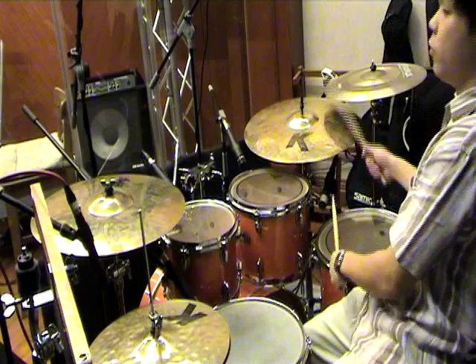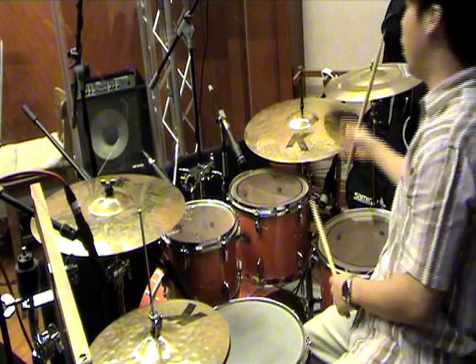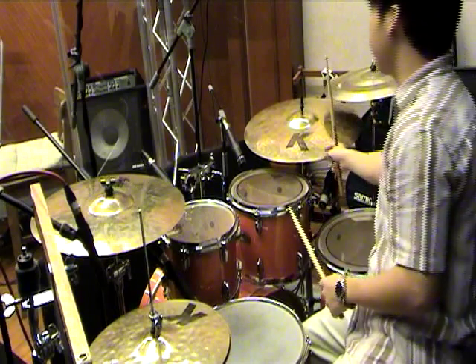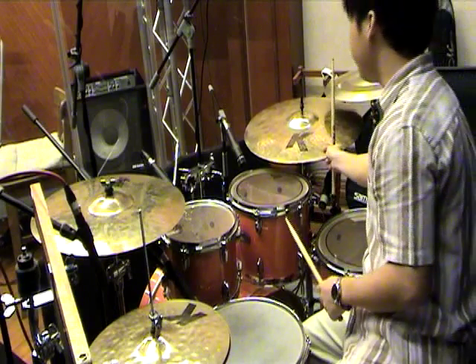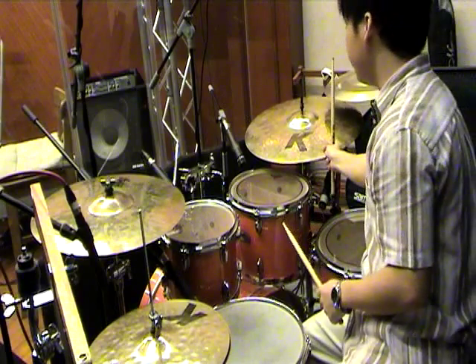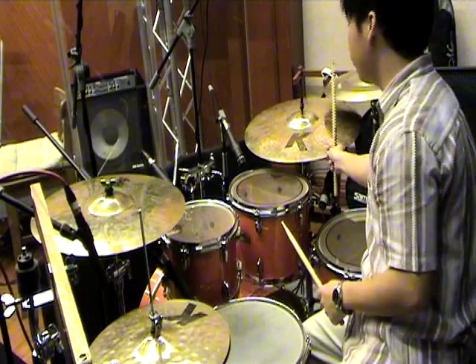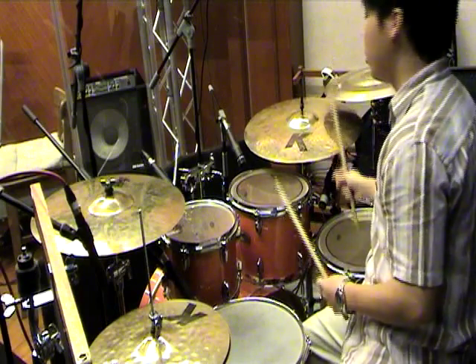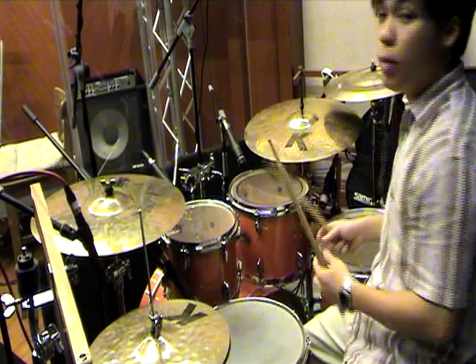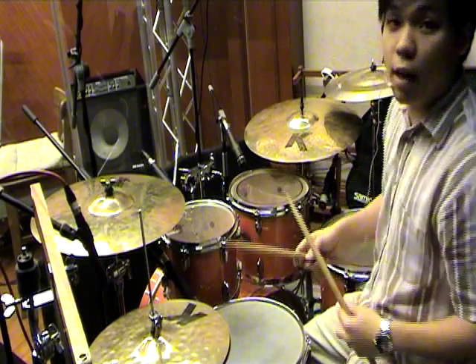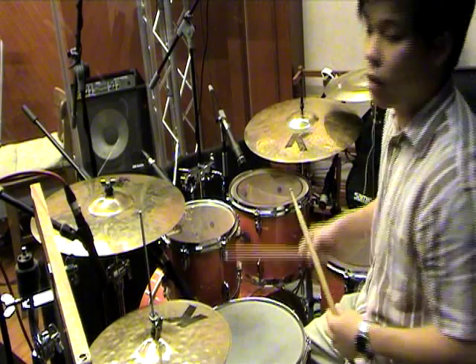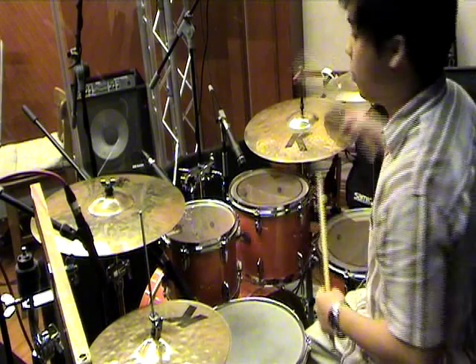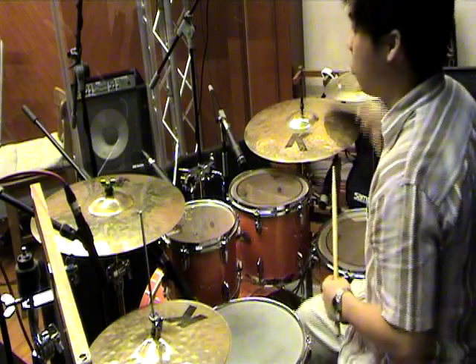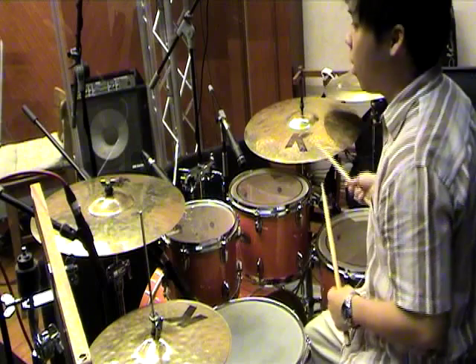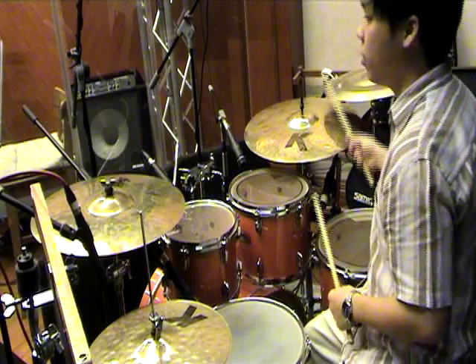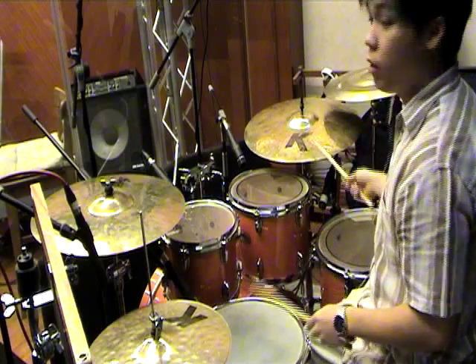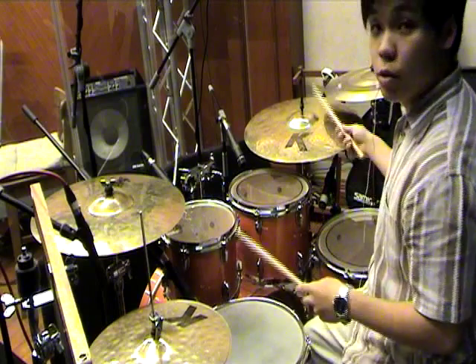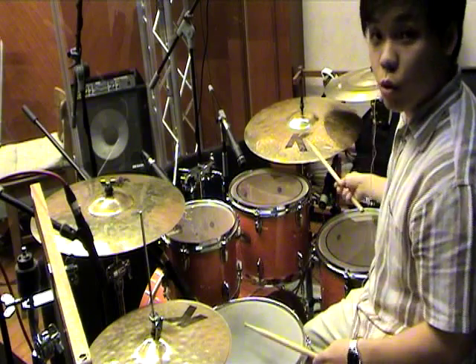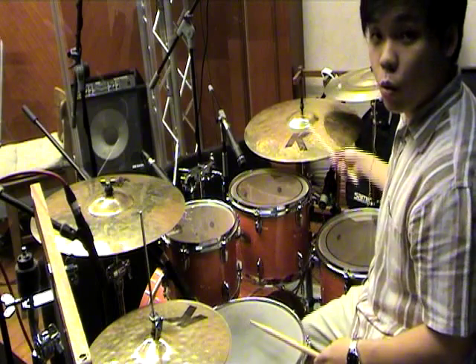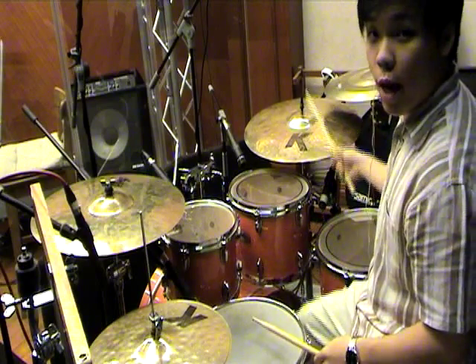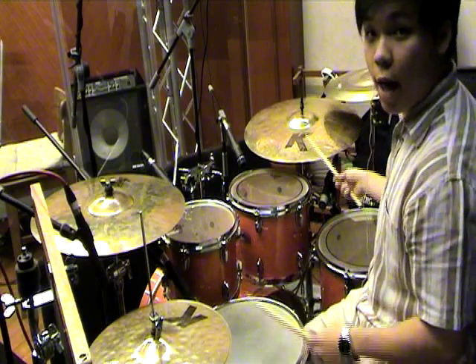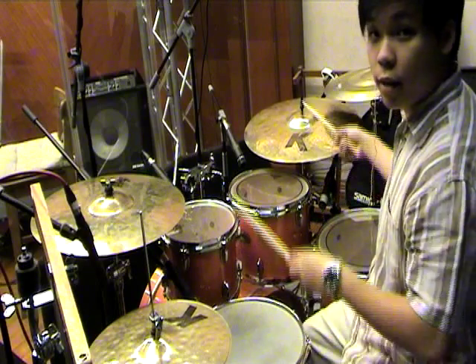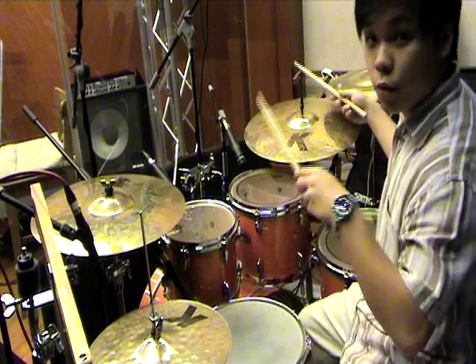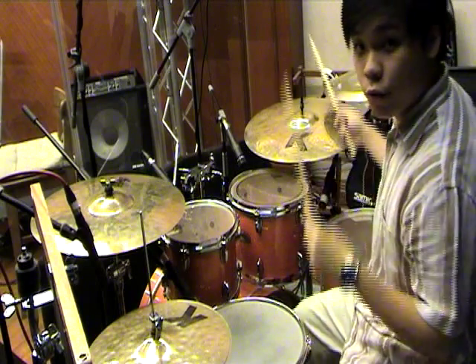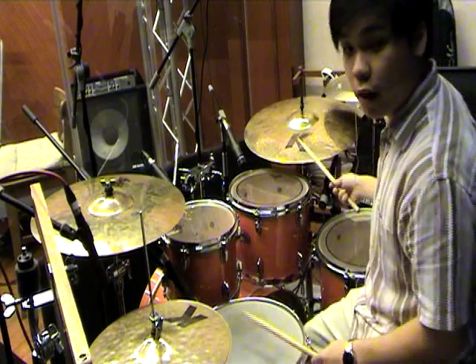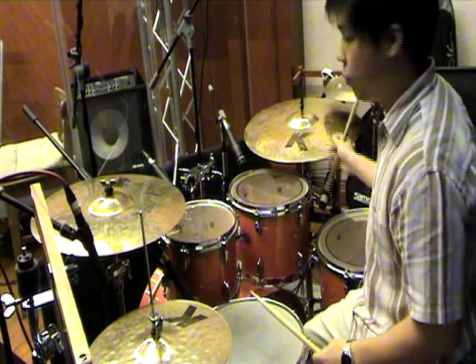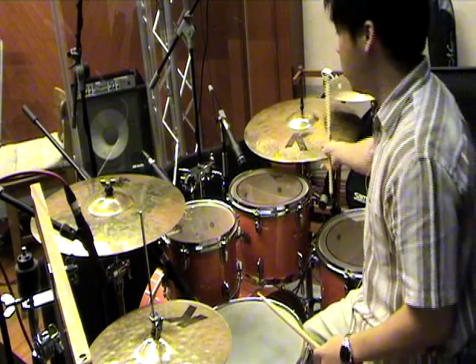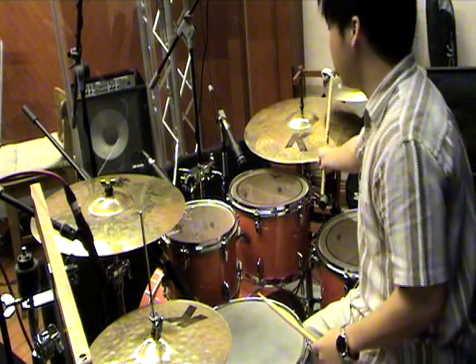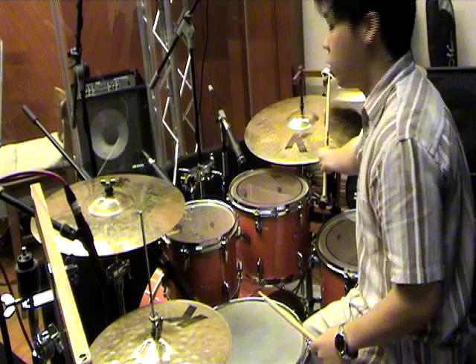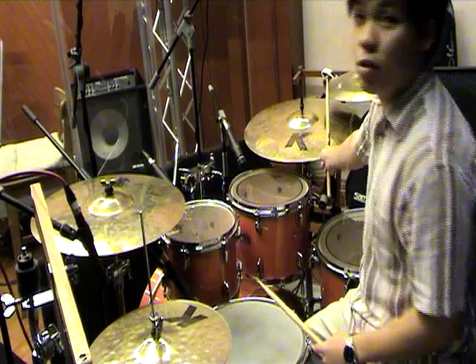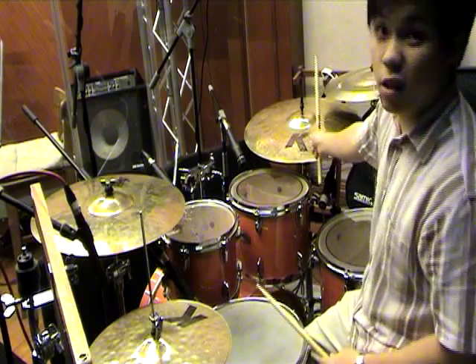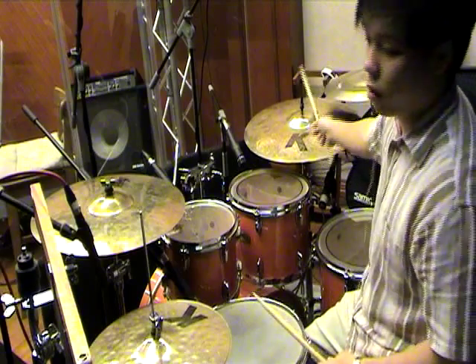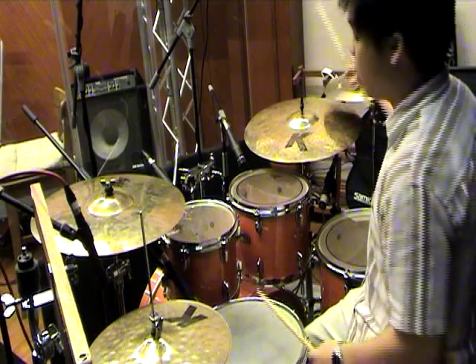Now it's immediately after the kick — actually, it's together with the kick. One, two, and three.